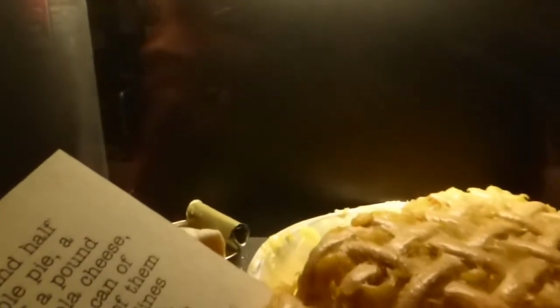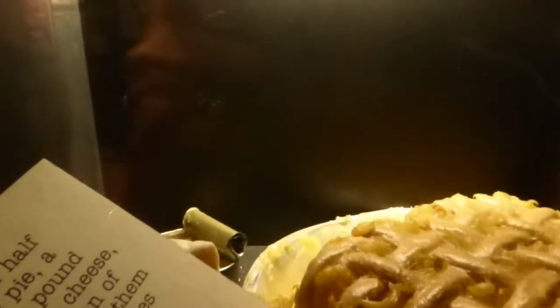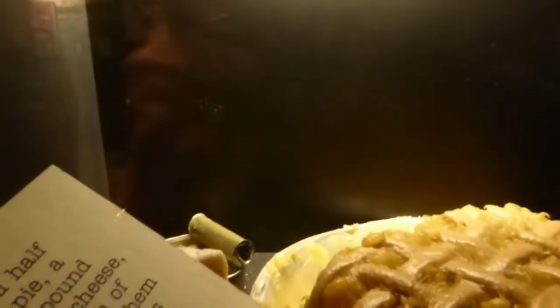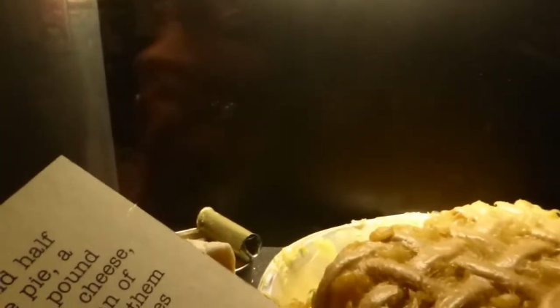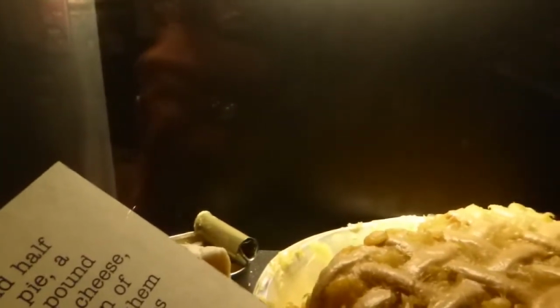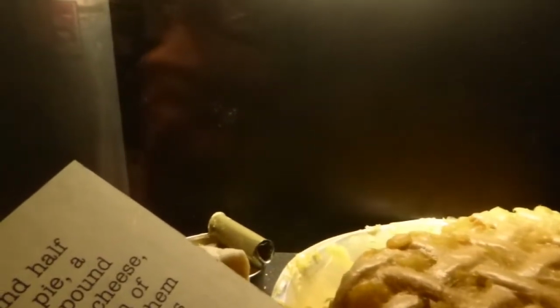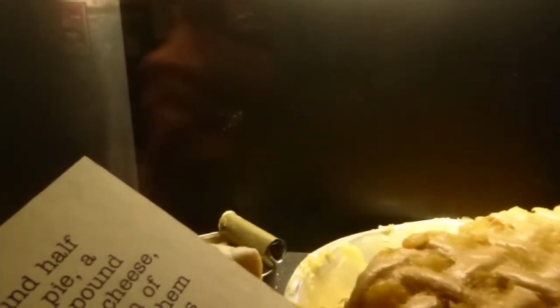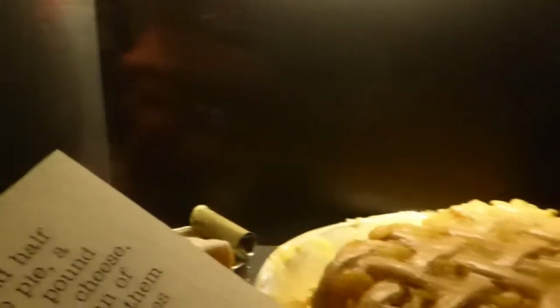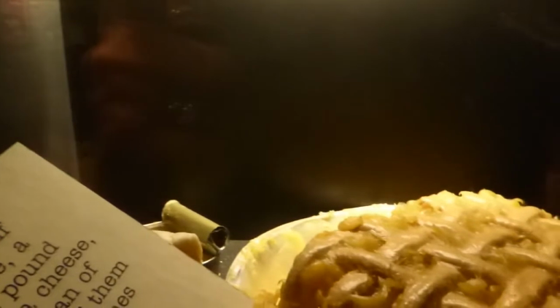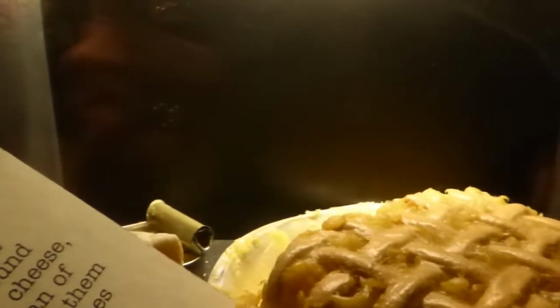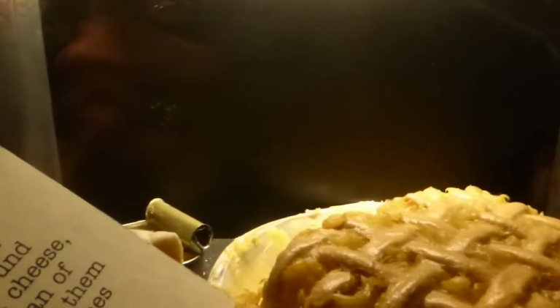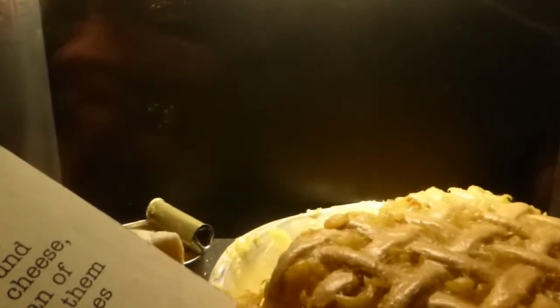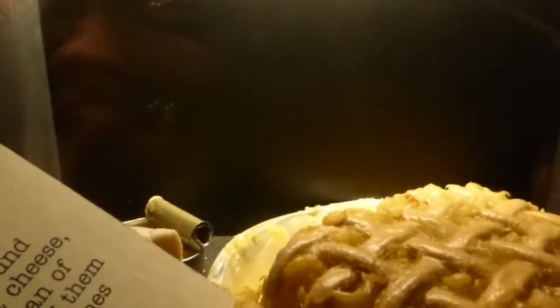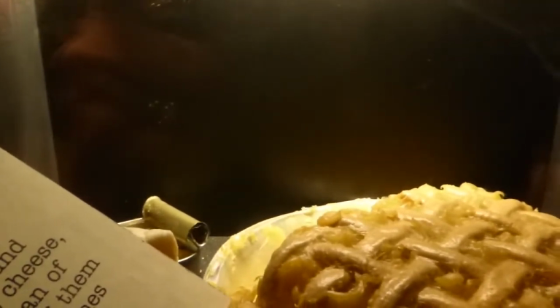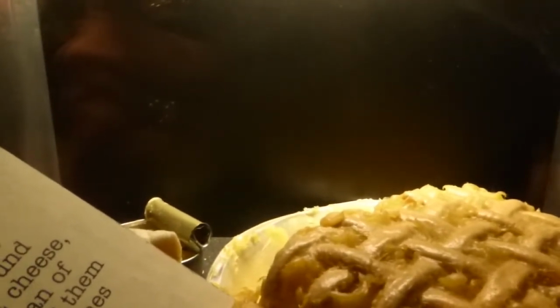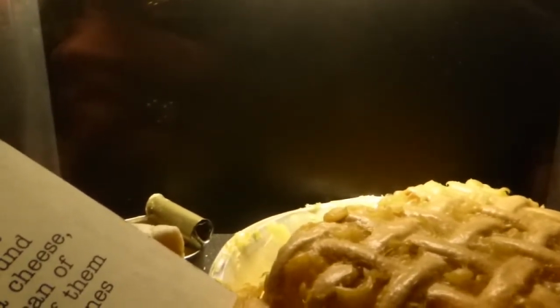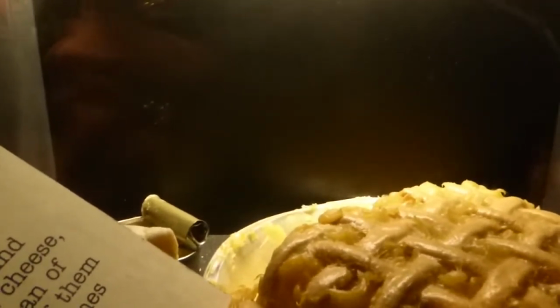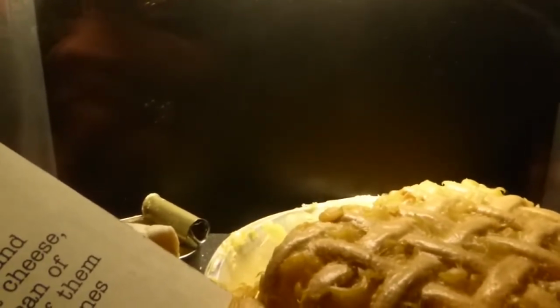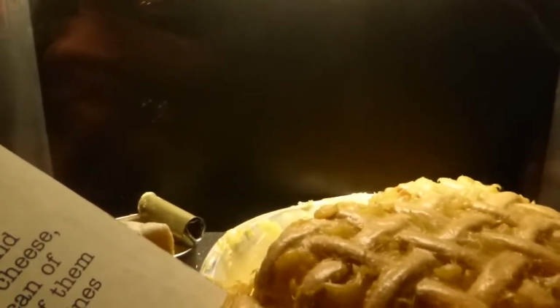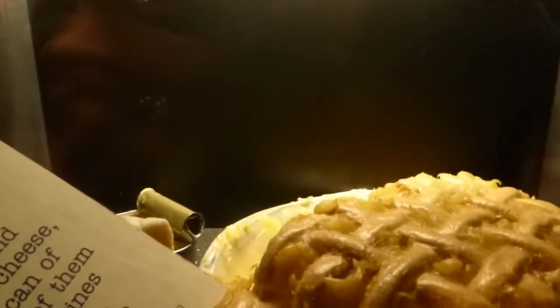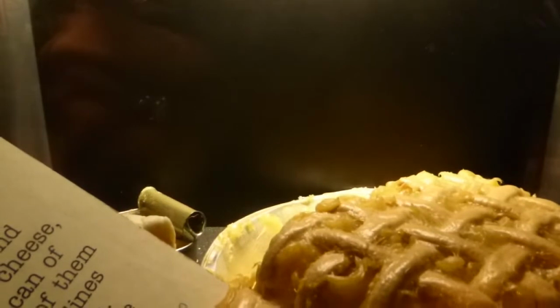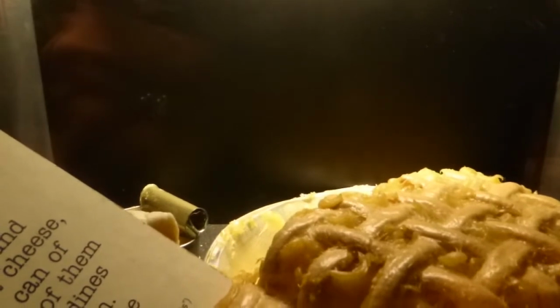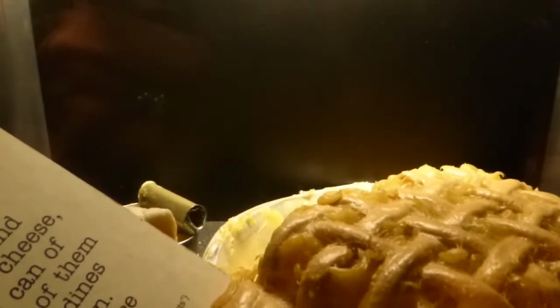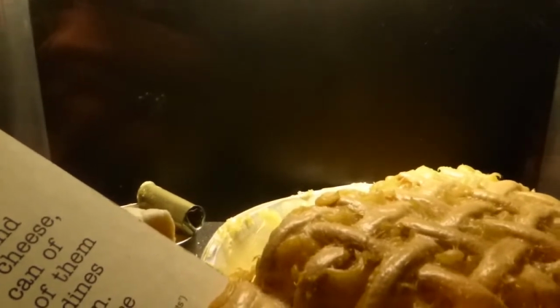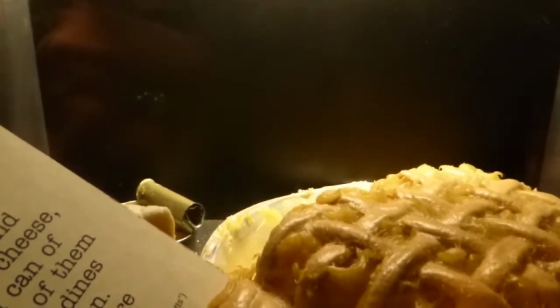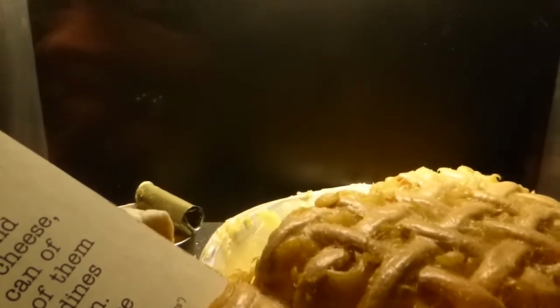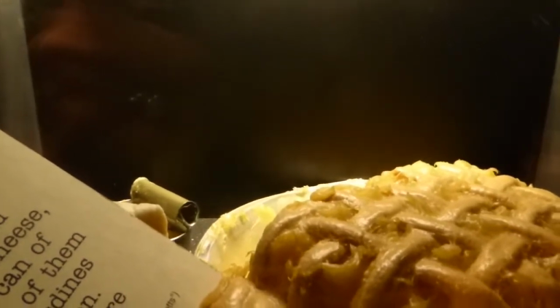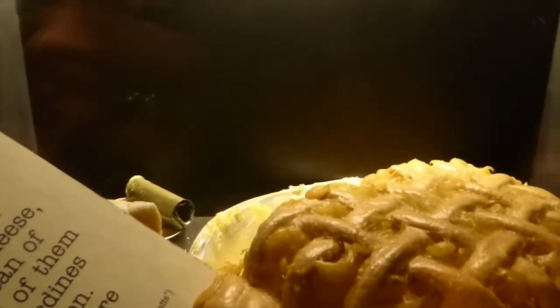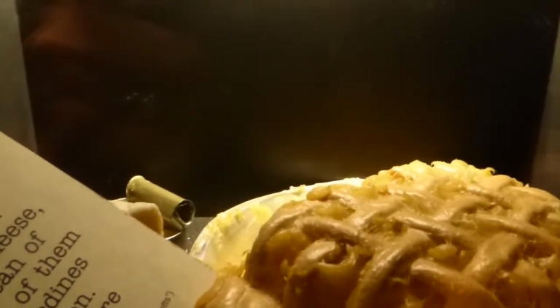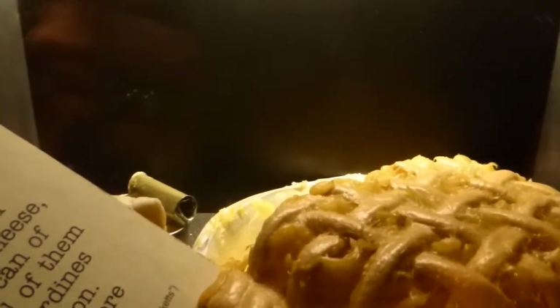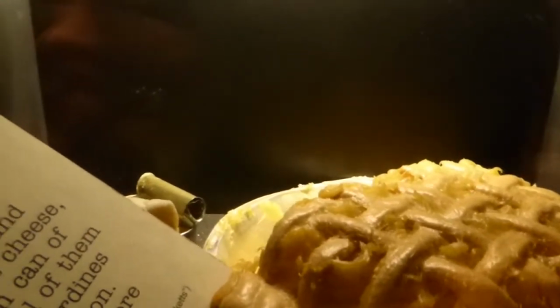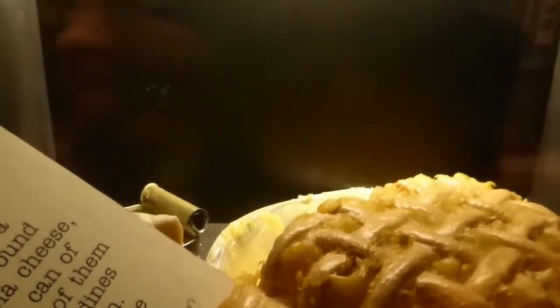We found half a pineapple pie, a quarter of a pound of gorgonzola cheese, and an open can of sardines — all of them, except for the sardines, in good condition. The sardines were a little dry.